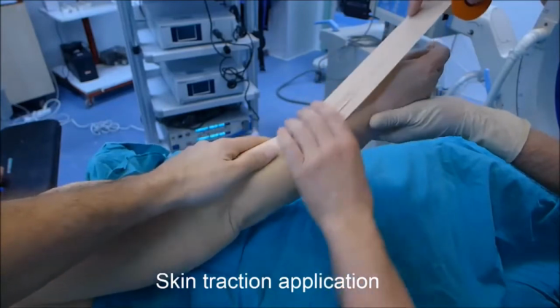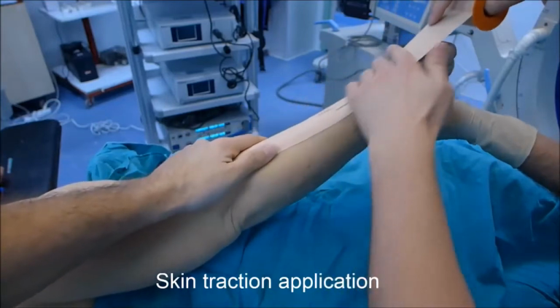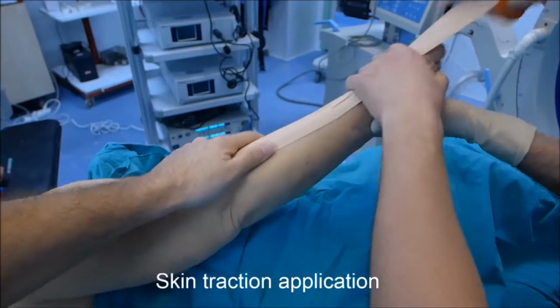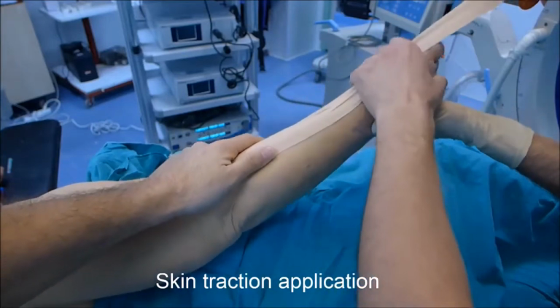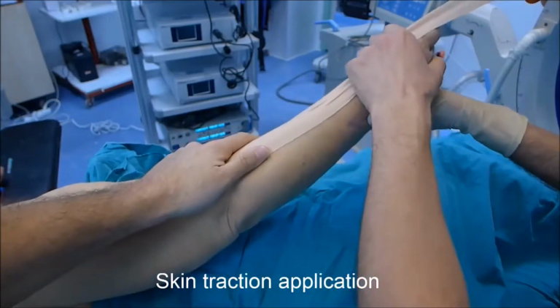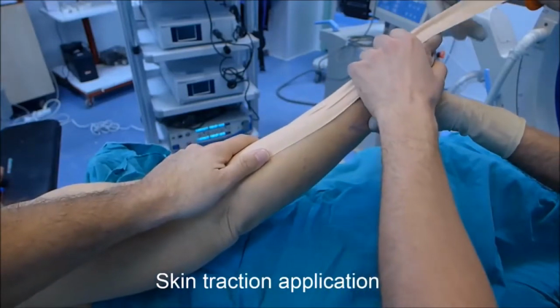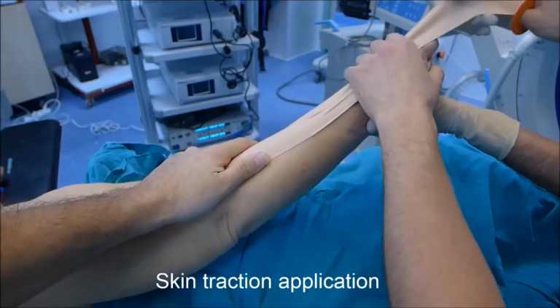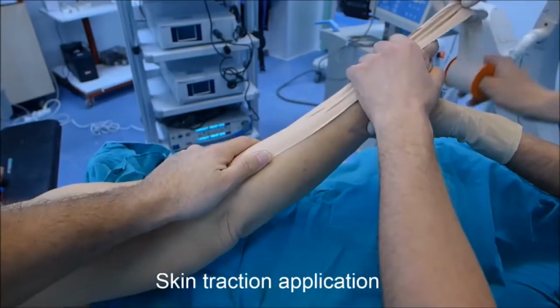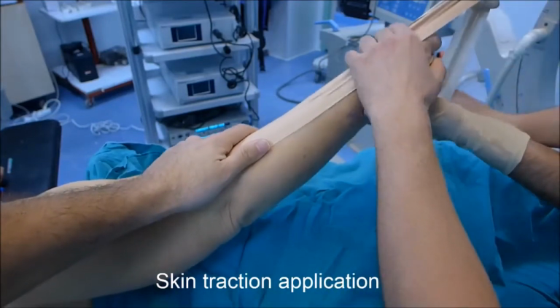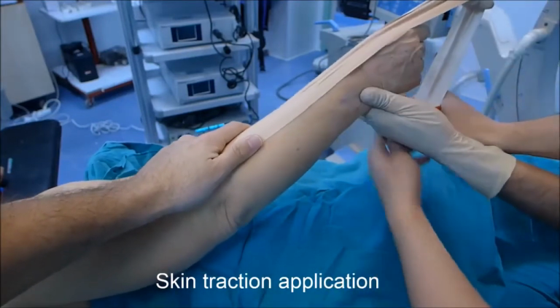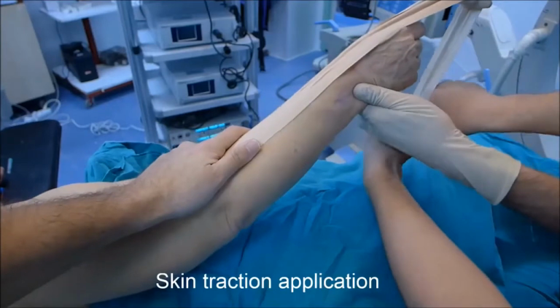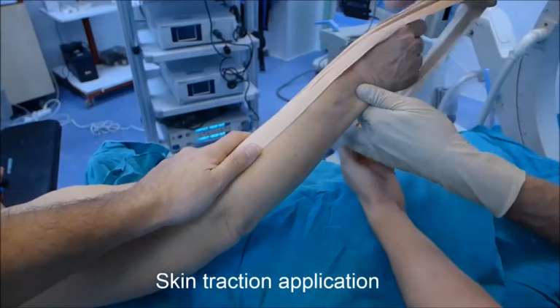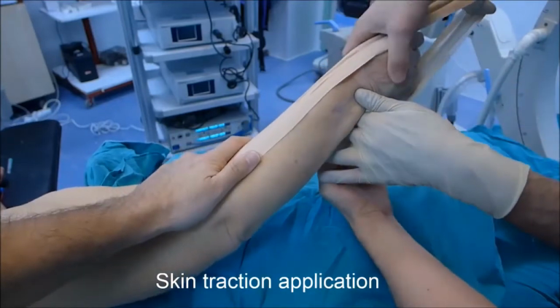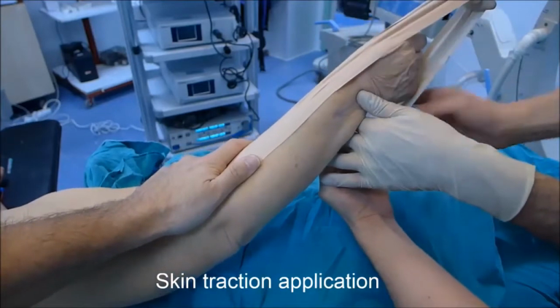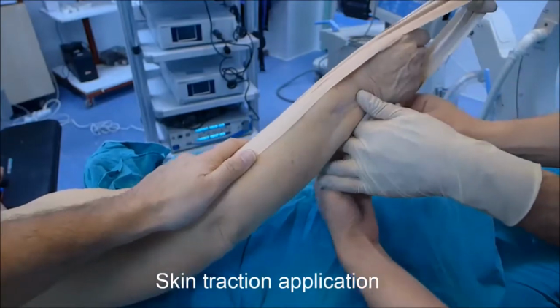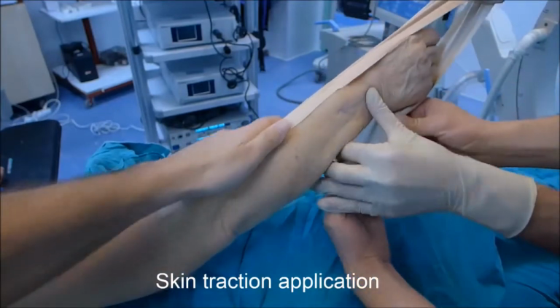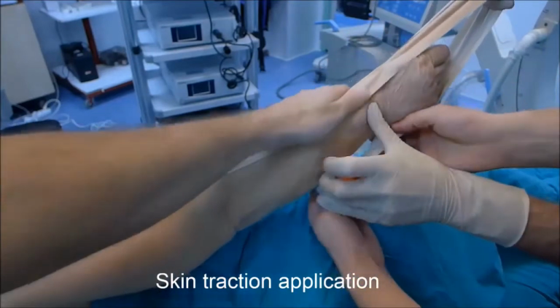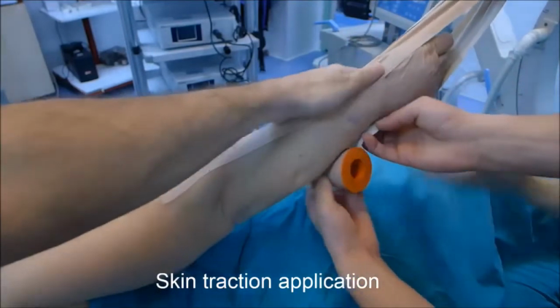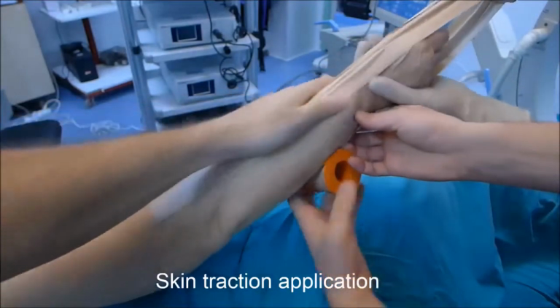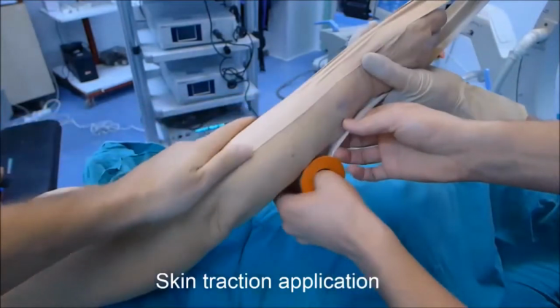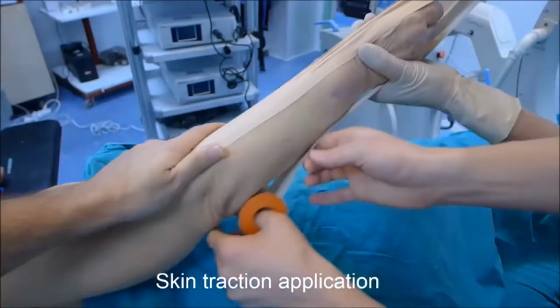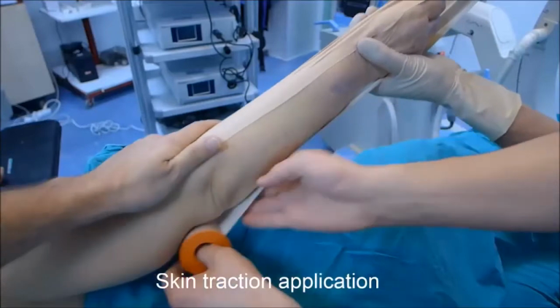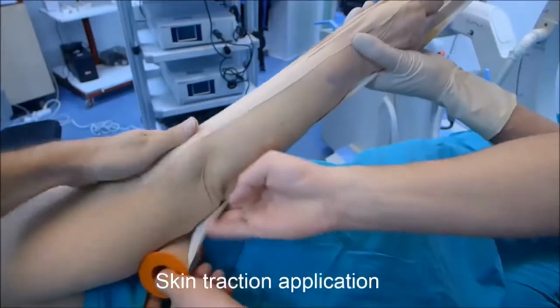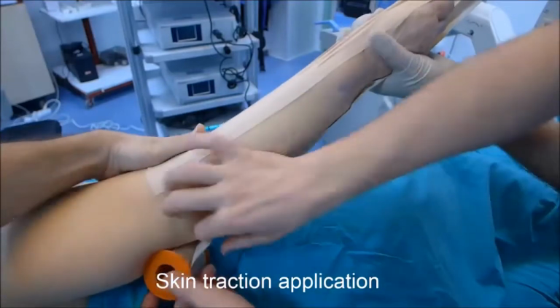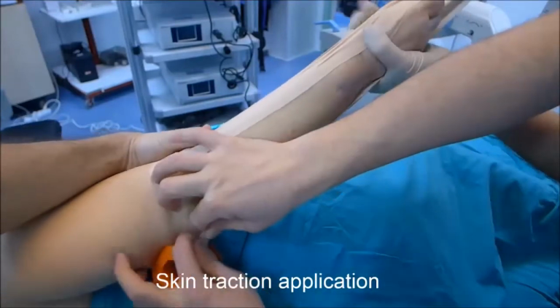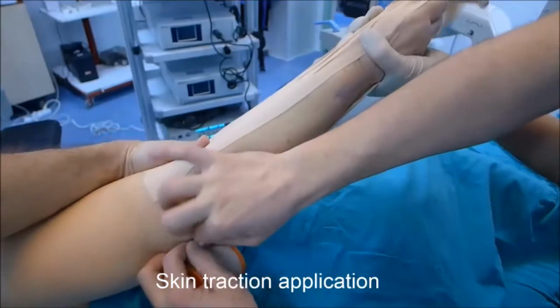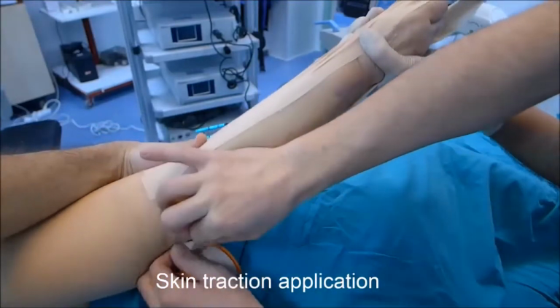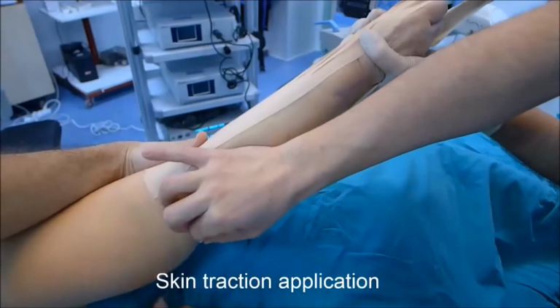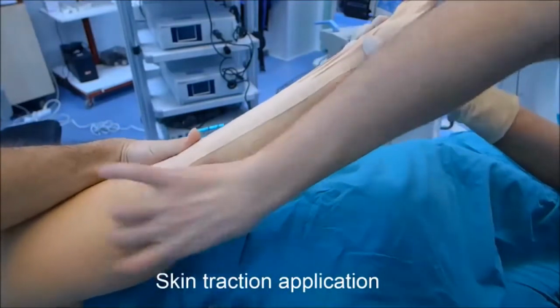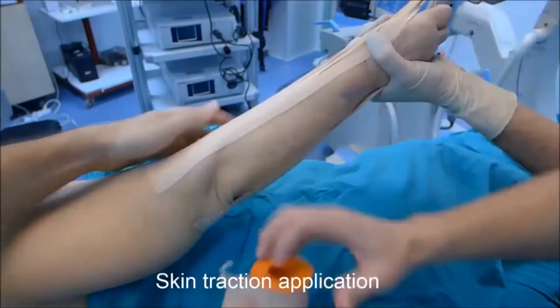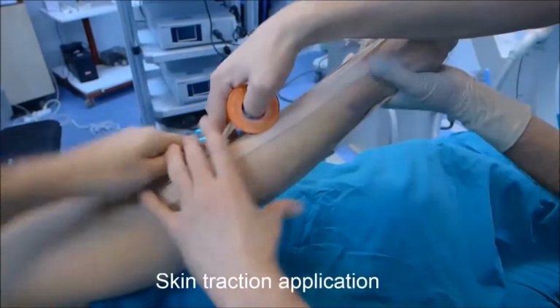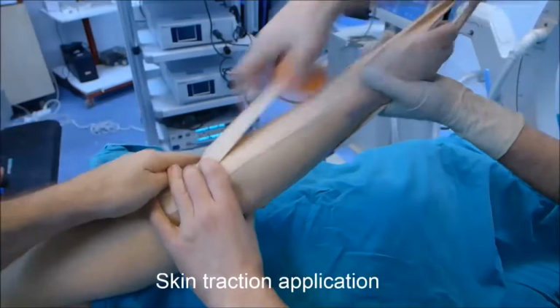After routine lateral decubitus positioning of the patient, apply skin traction to the forearm with ordinary sticking plaster tape. Apply the tape in a sugar-tong fashion to the radial and ulnar sides of the forearm. Repeat the taping to make a two-layer strap.